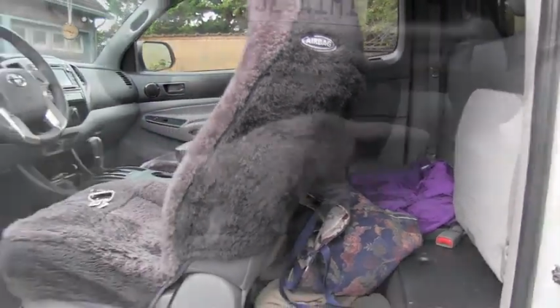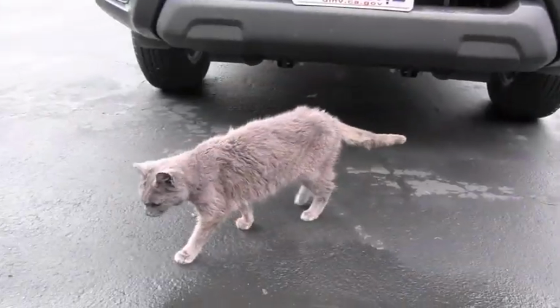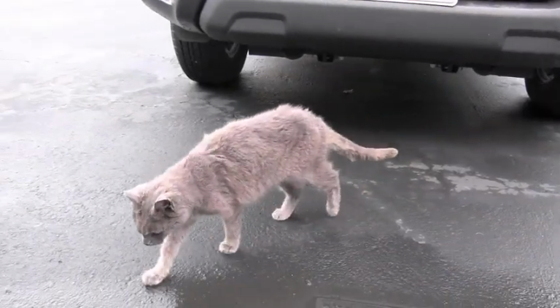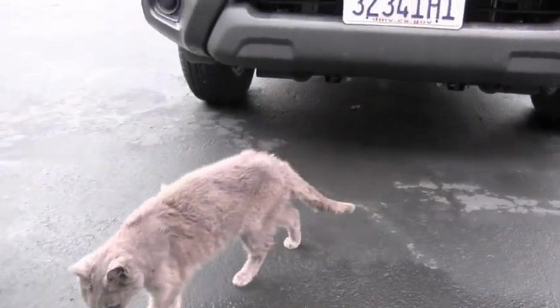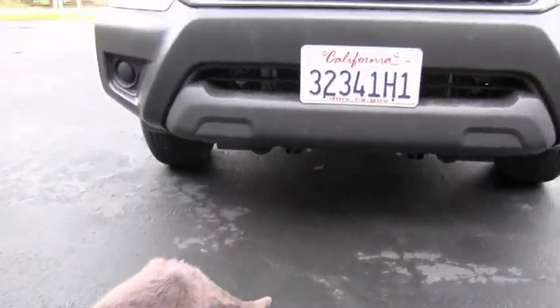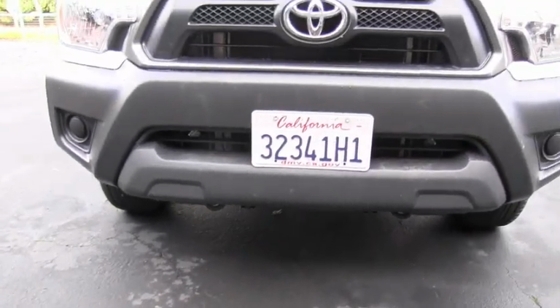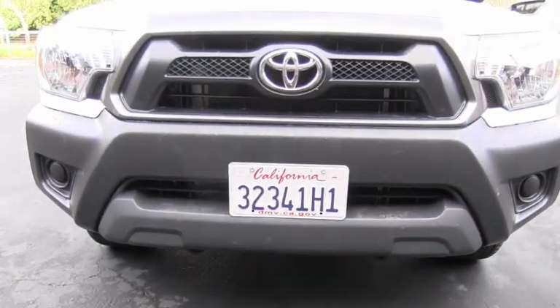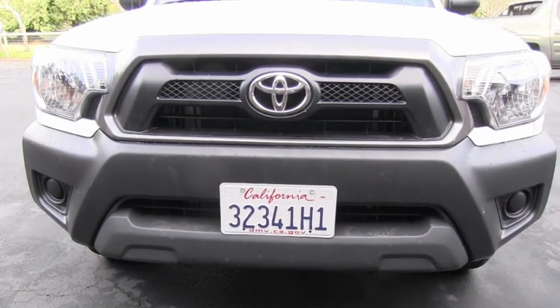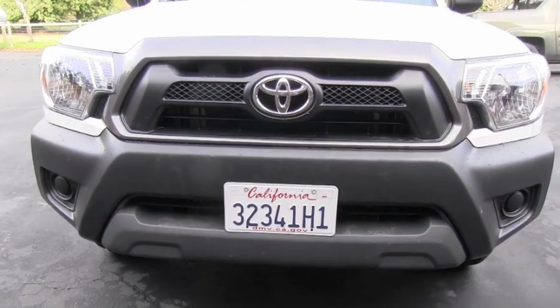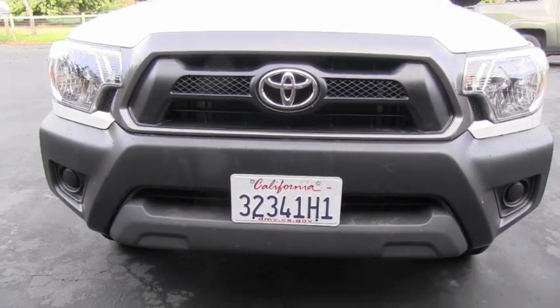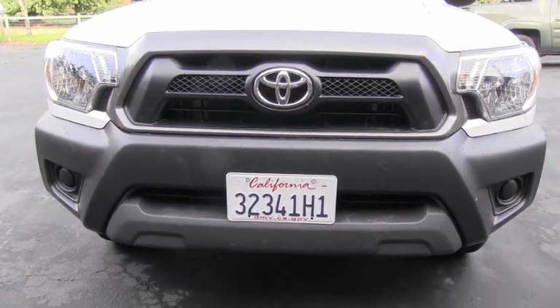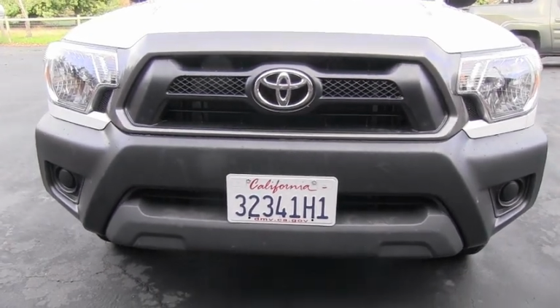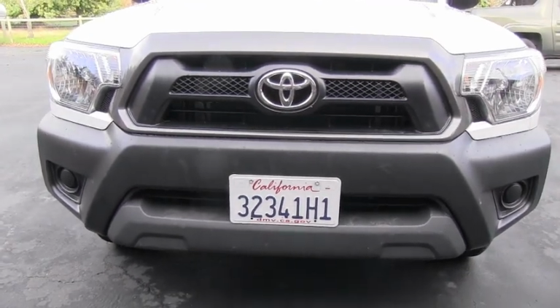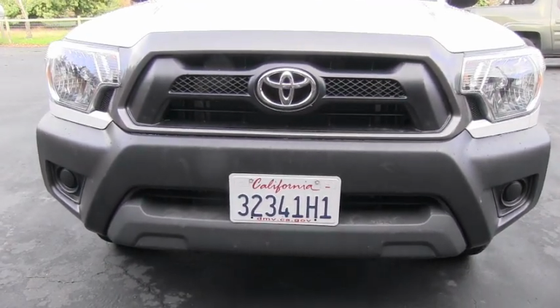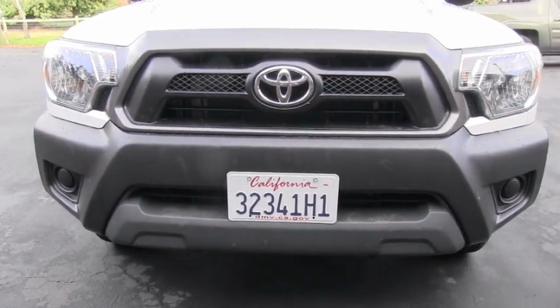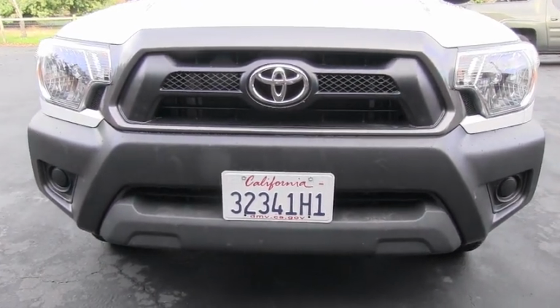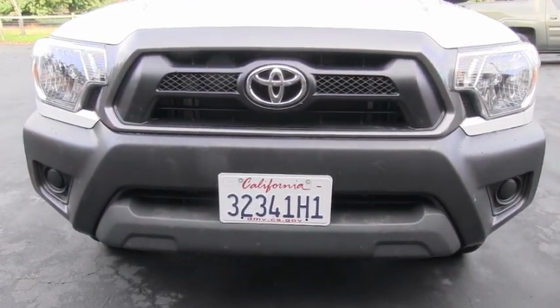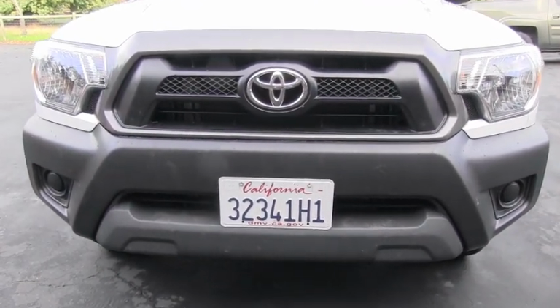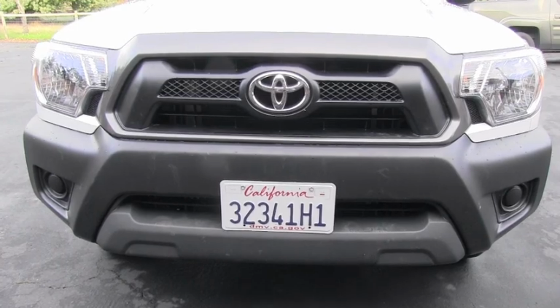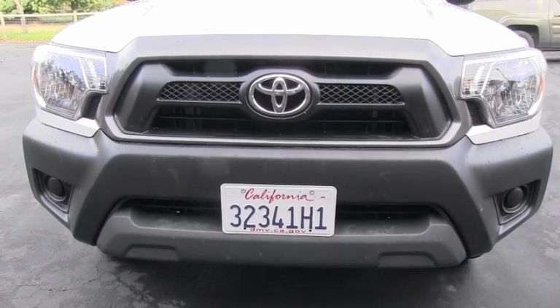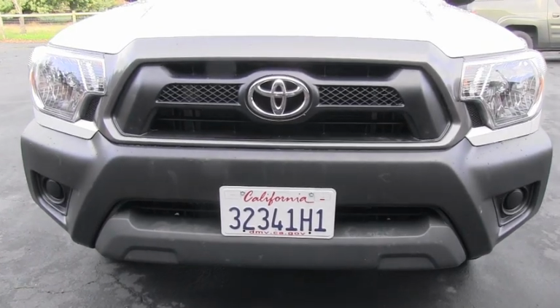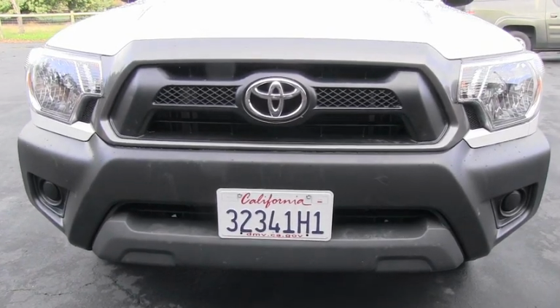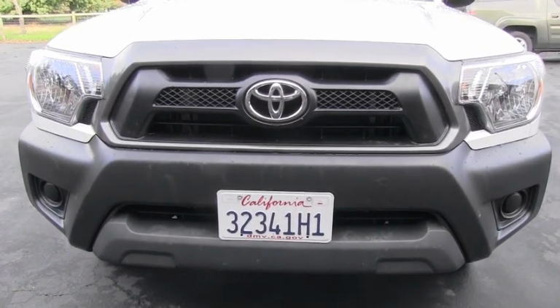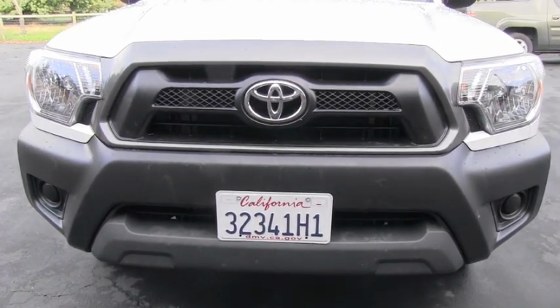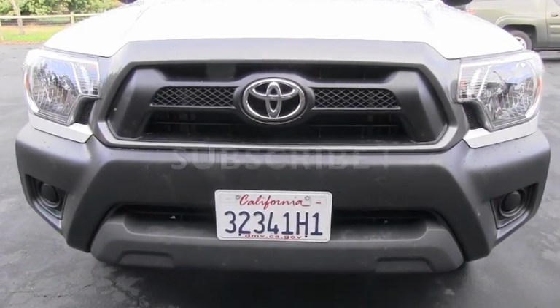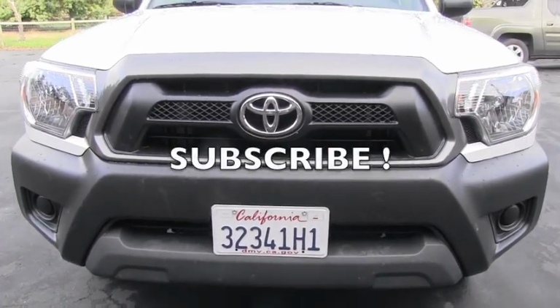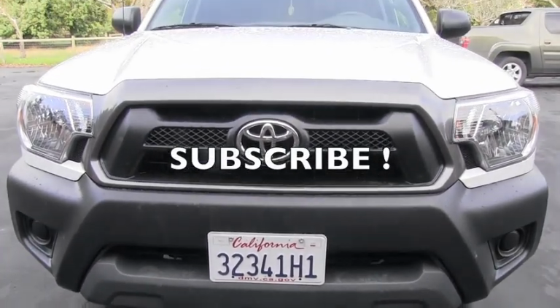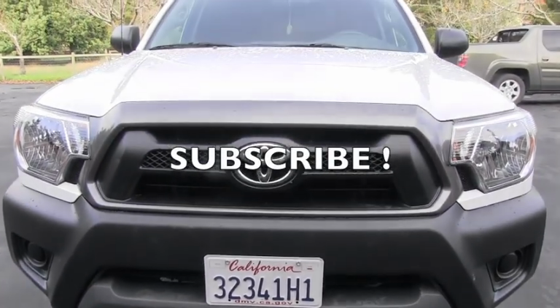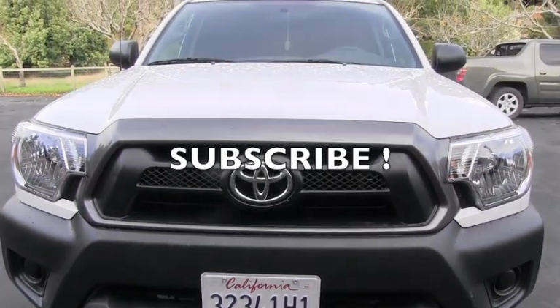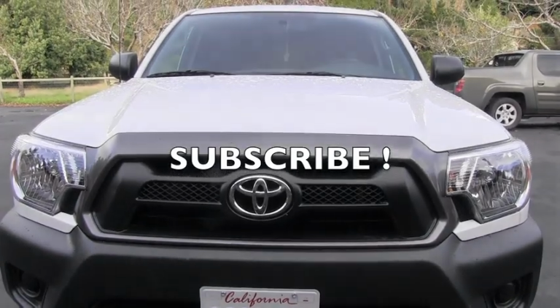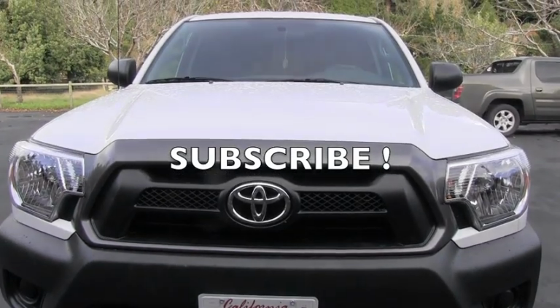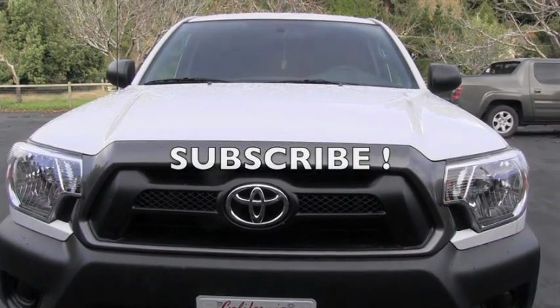I hope you enjoyed this short video about this 2014 Tacoma. Please stay tuned because very many maintenance videos are coming very soon. Thank you for your time and have a wonderful day!